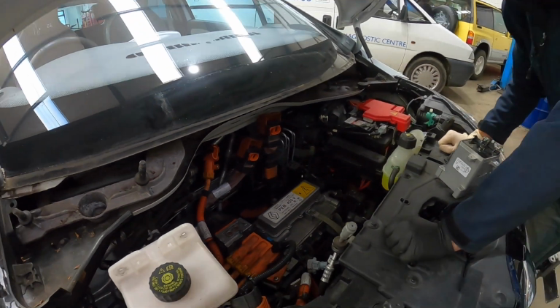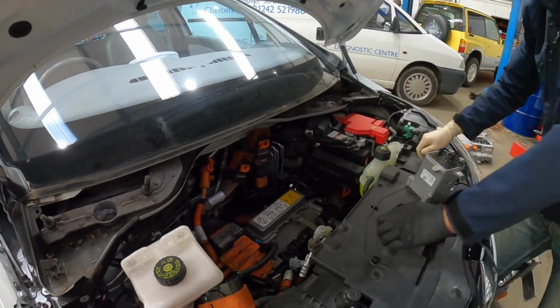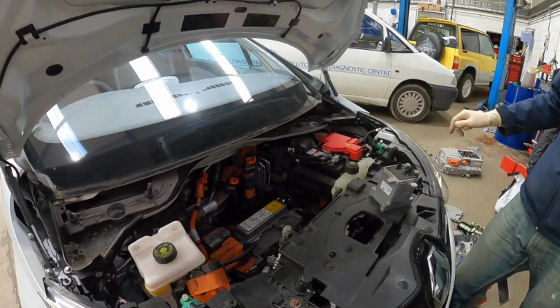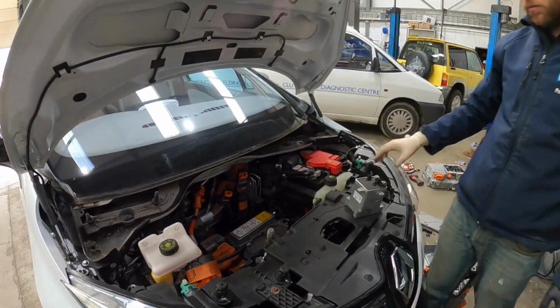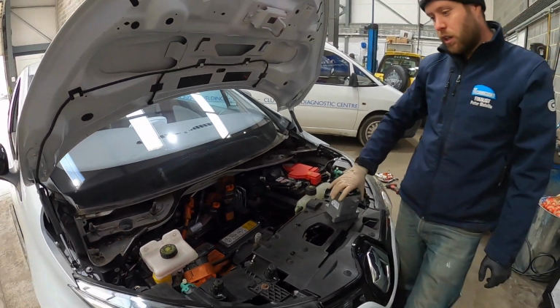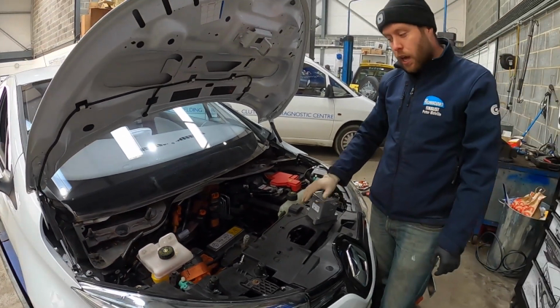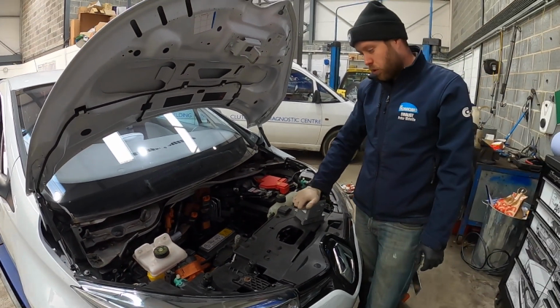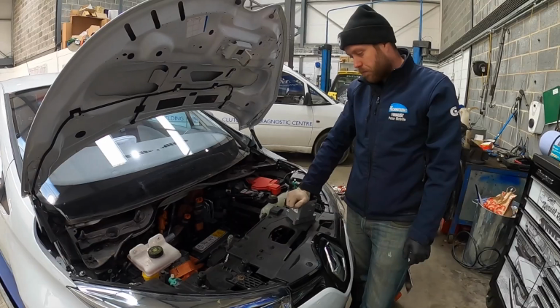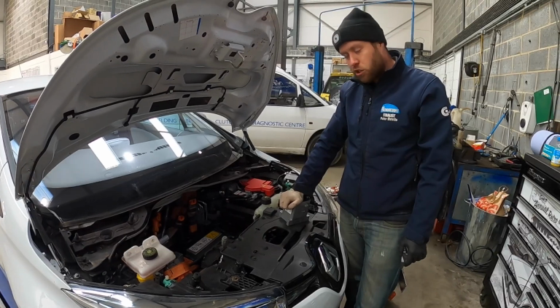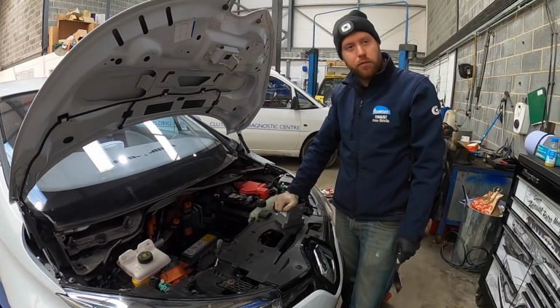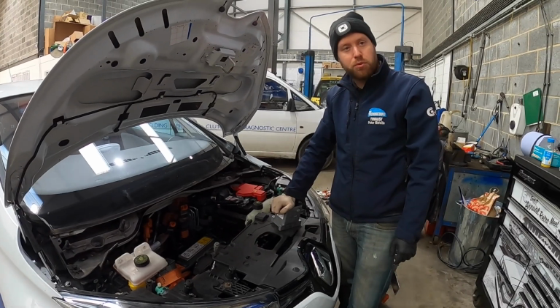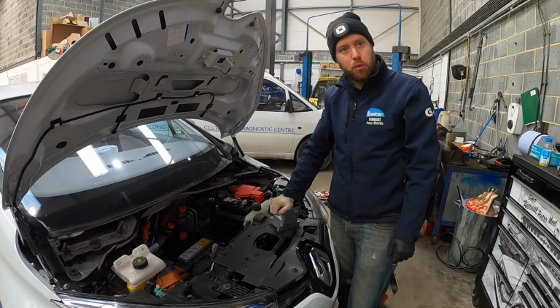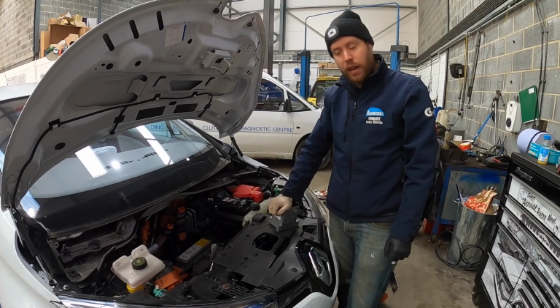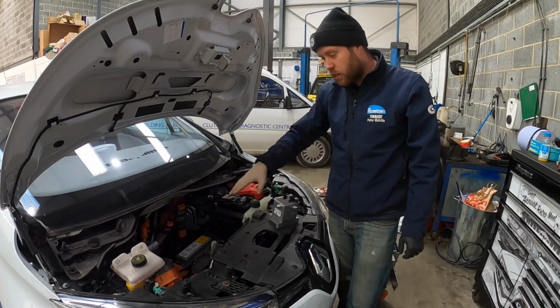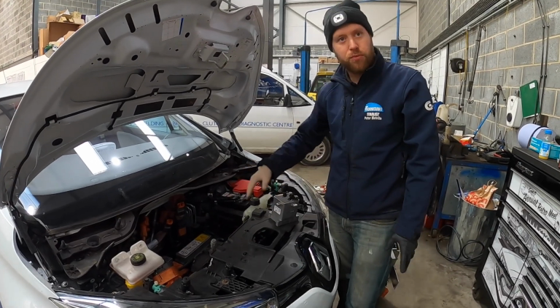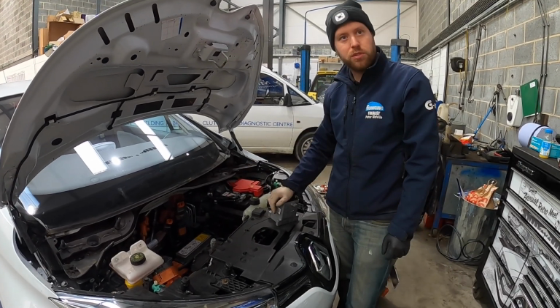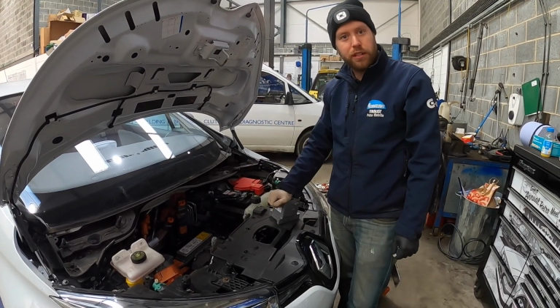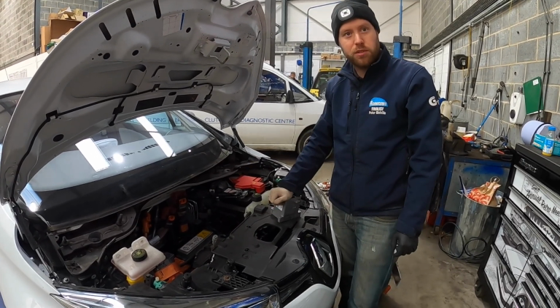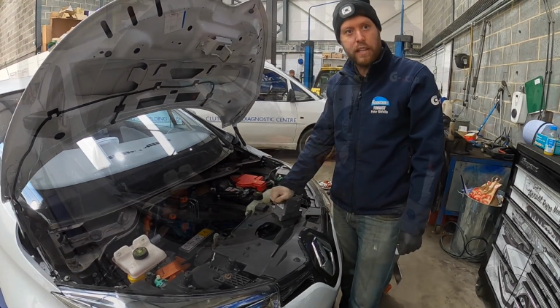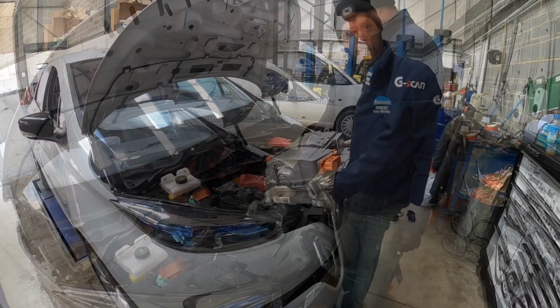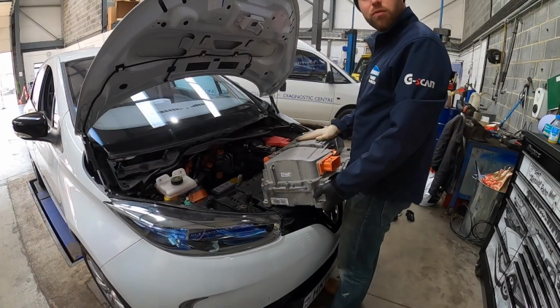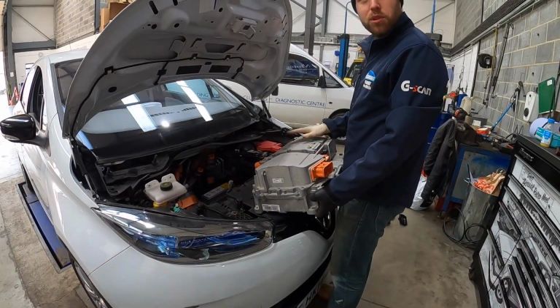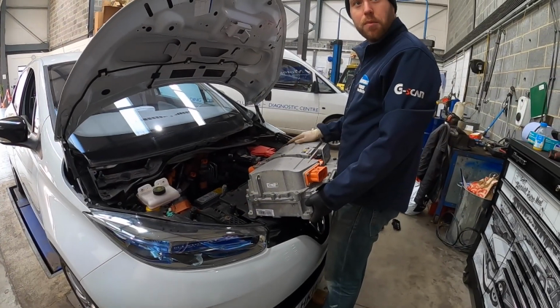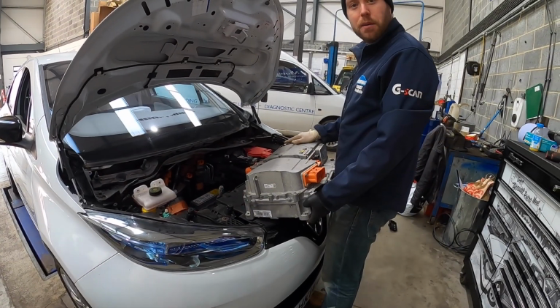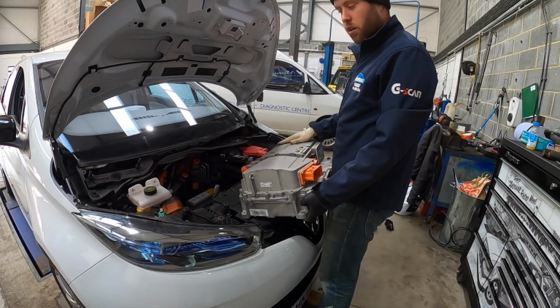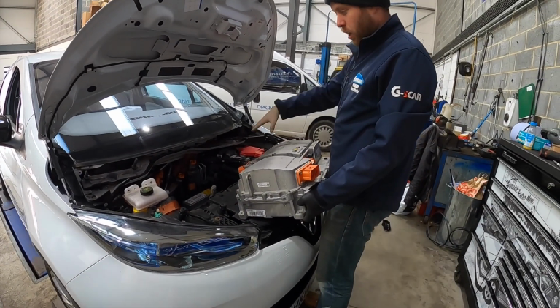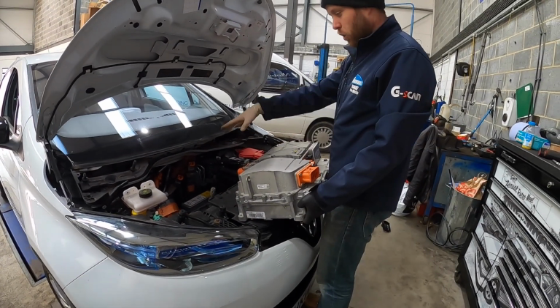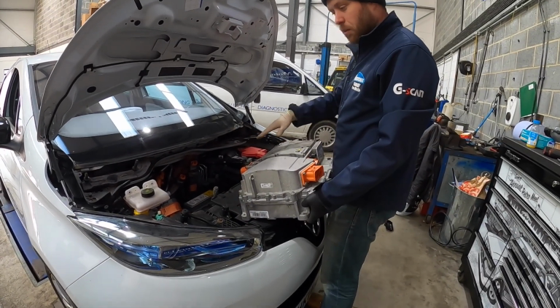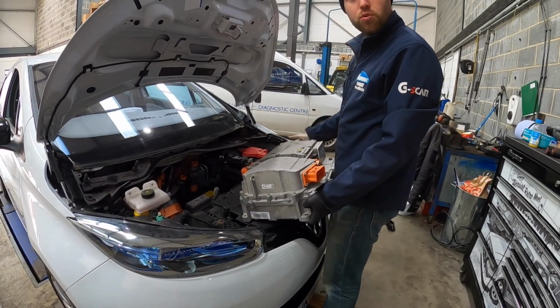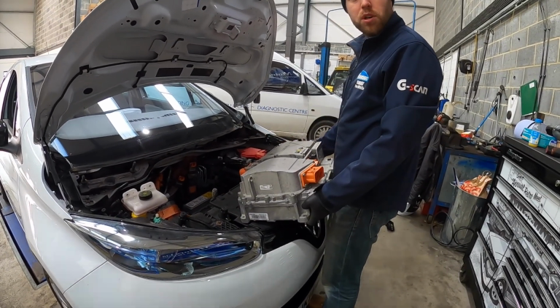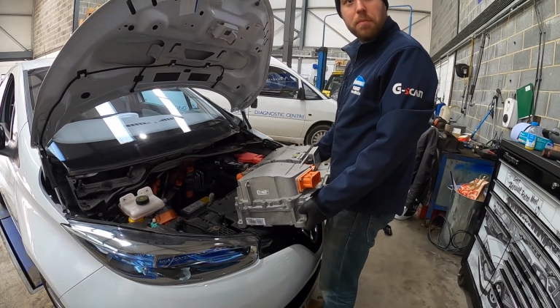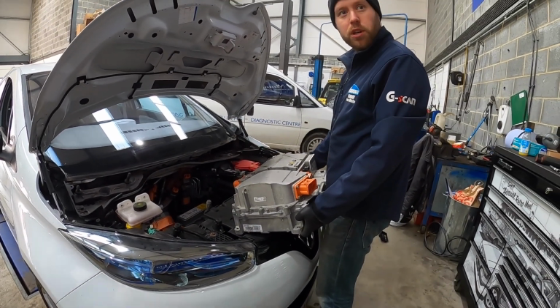They're generally a reliable system, but we have seen a number of different faults, so correct diagnosis is essential. It's all reassembled now — we're going to get it back in the car, connect up the essentials for it to work, and make sure it works before we put the wipers and everything back on top.